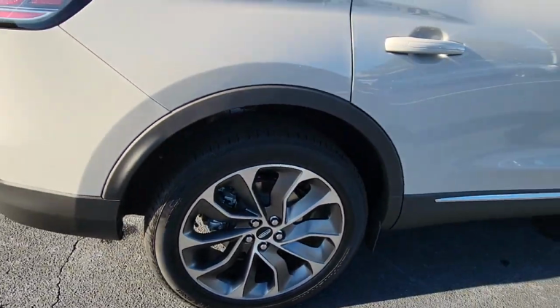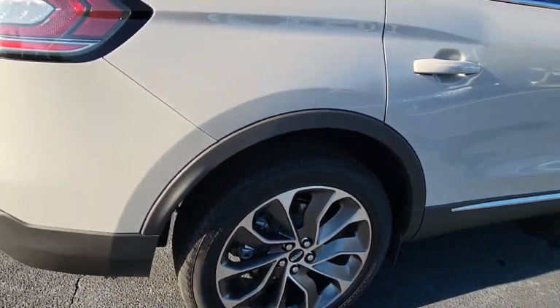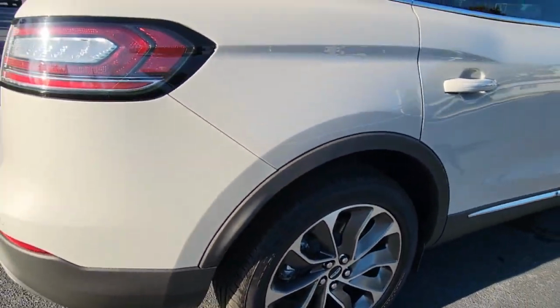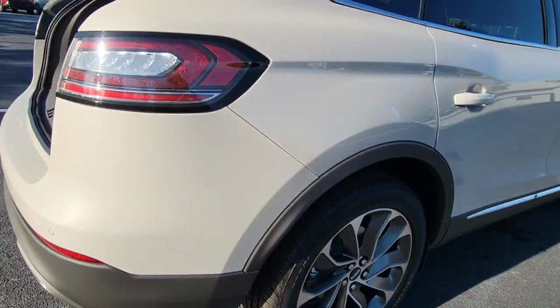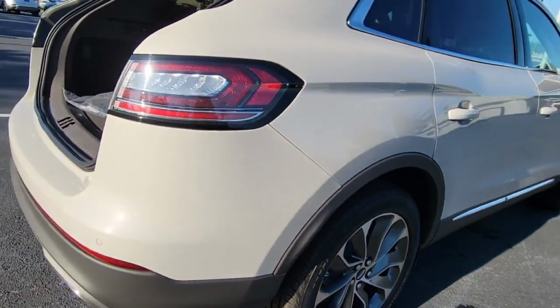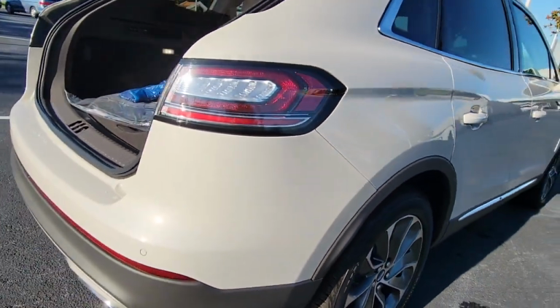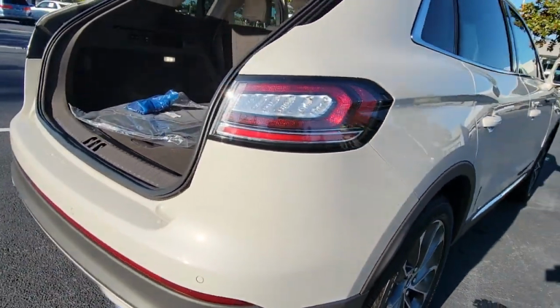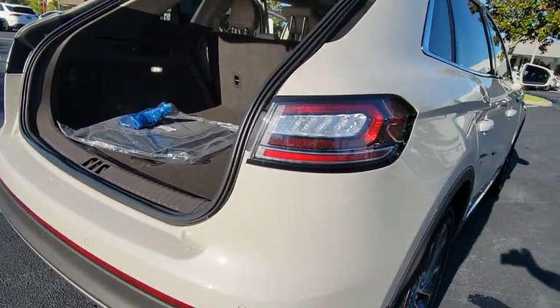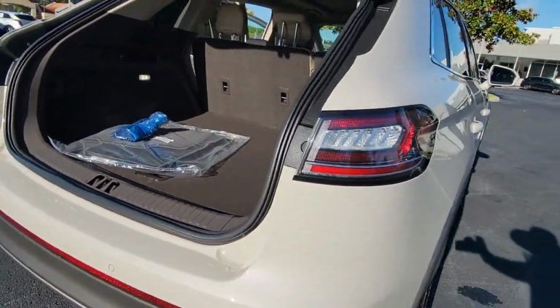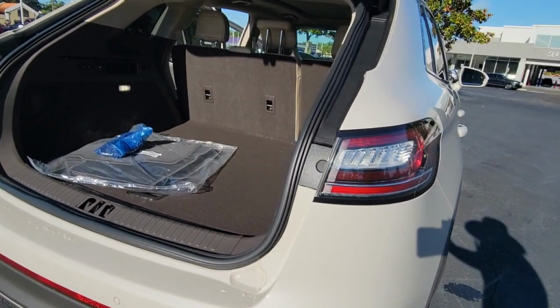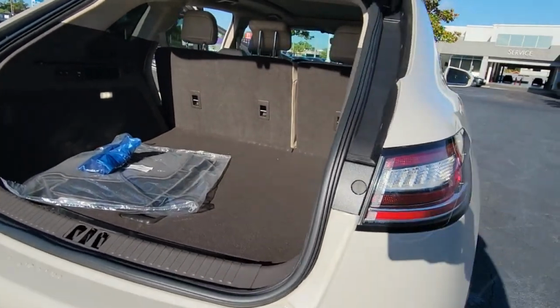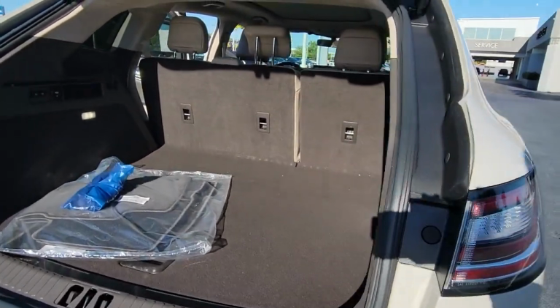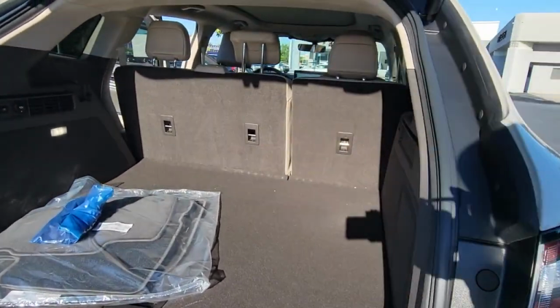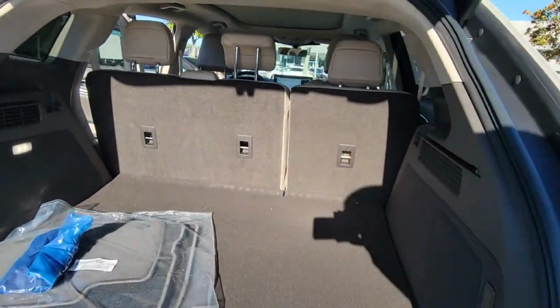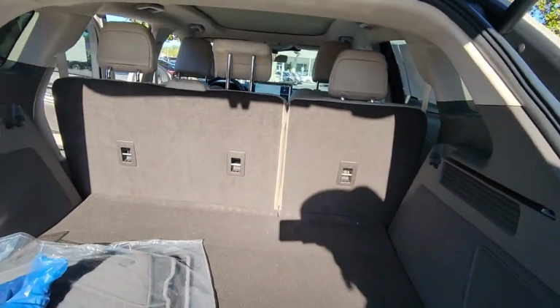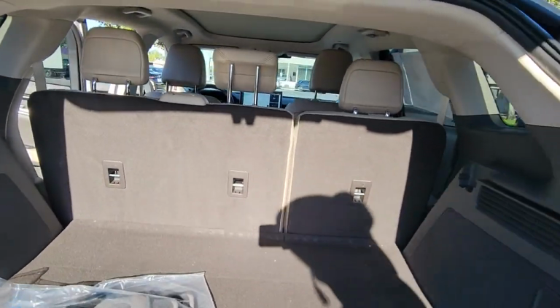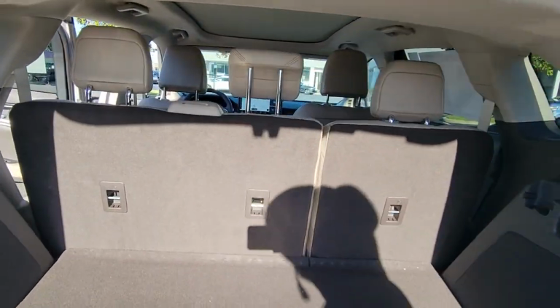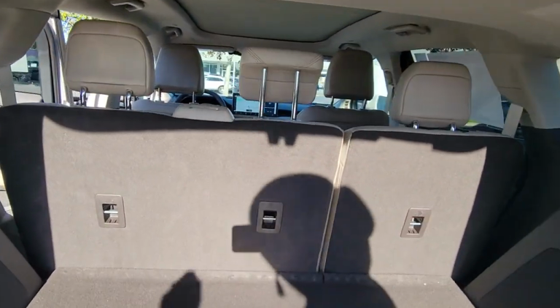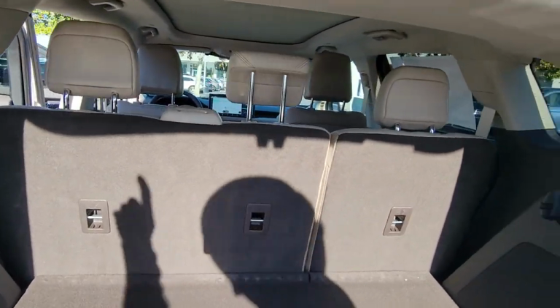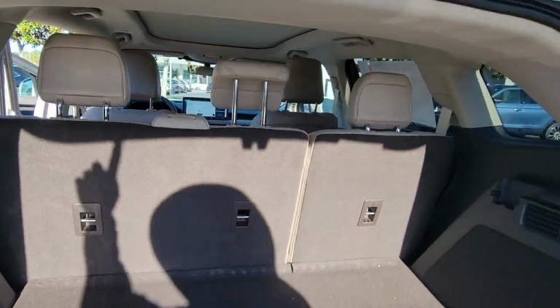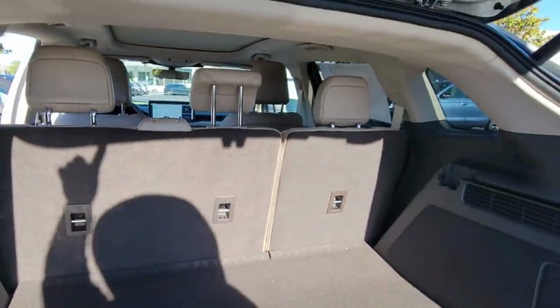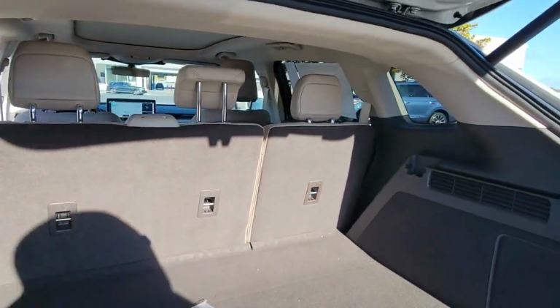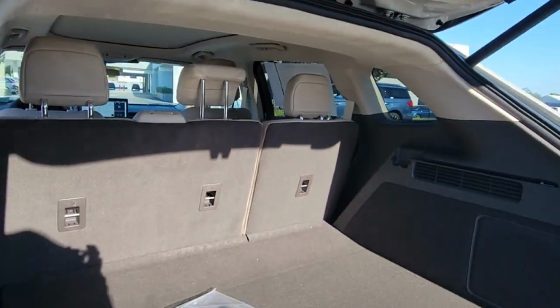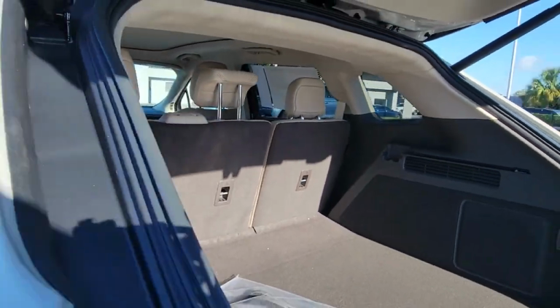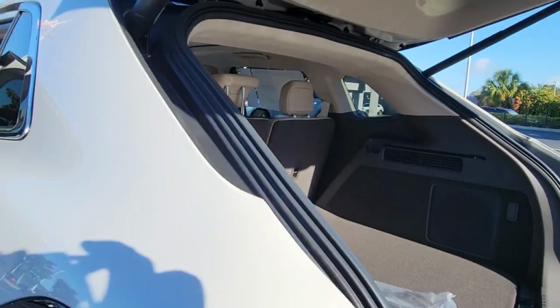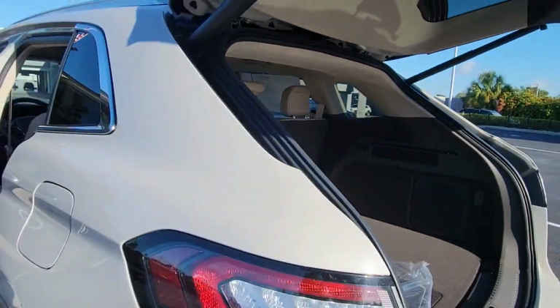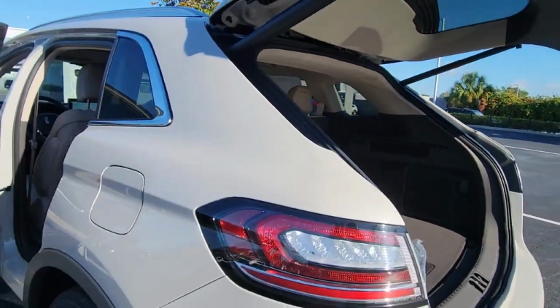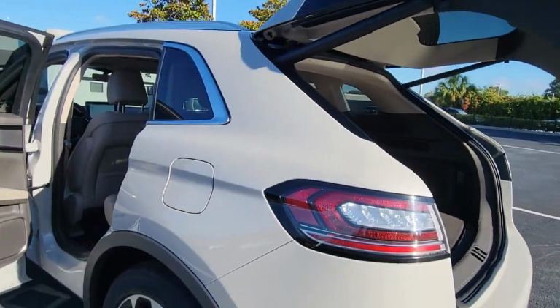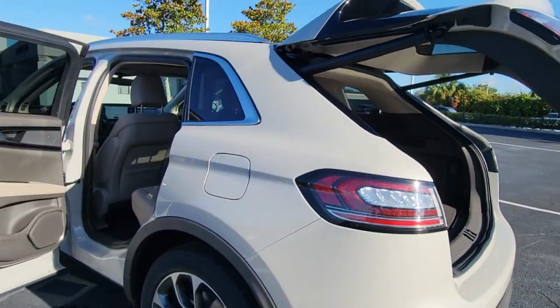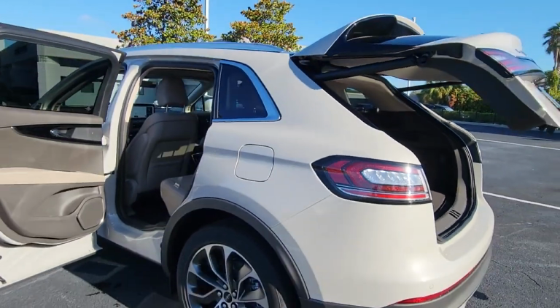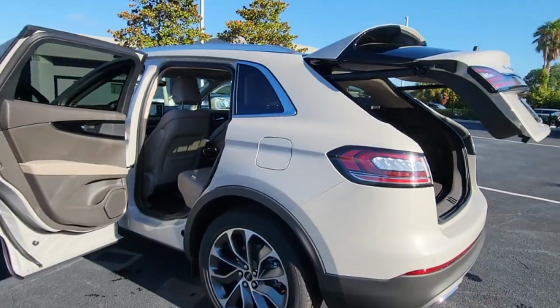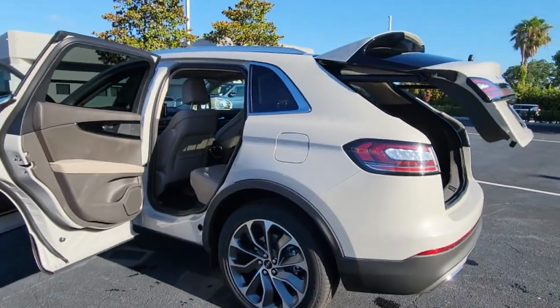Well-equipped with the latest tech to keep you safe, connected, relaxed, and focused, this mid-size crossover redefines the daily drive. The following are some of this vehicle's highlighted options.